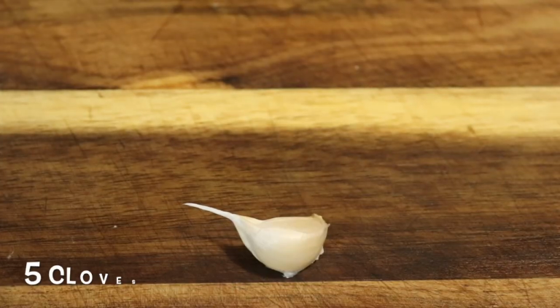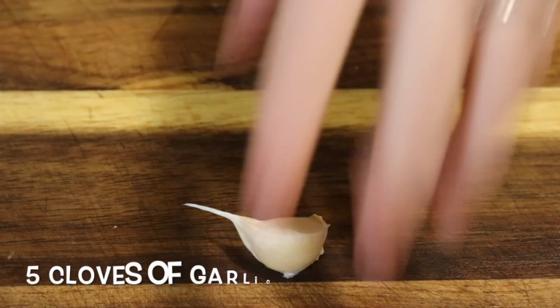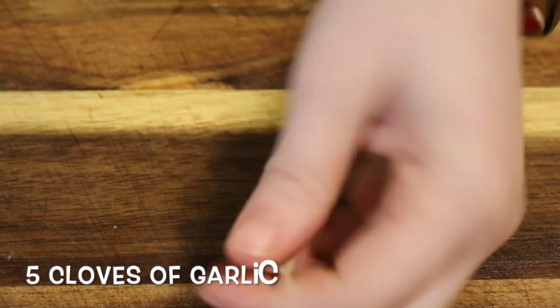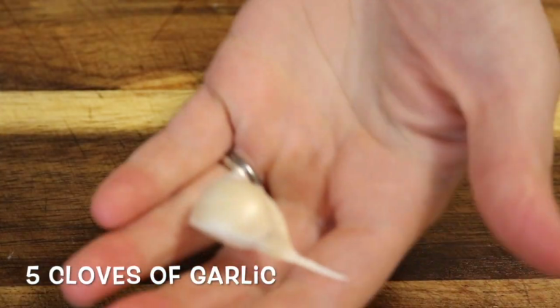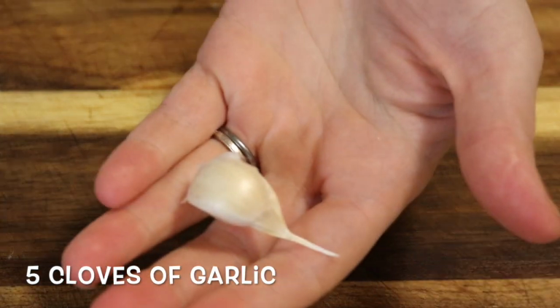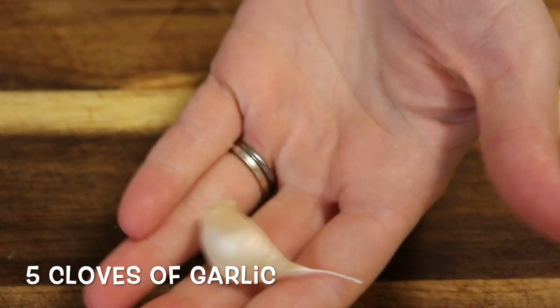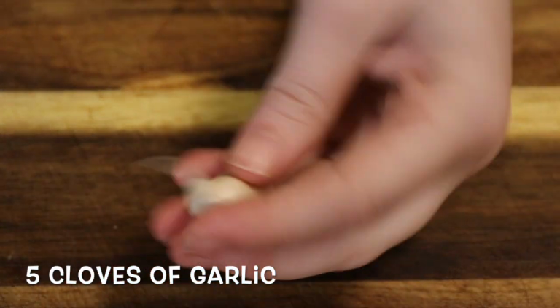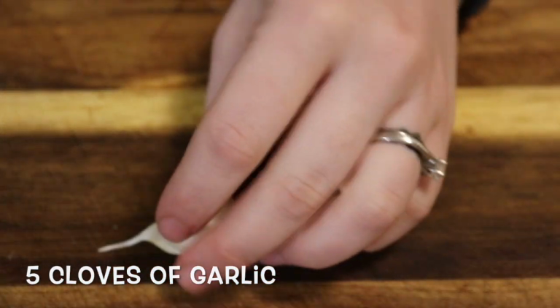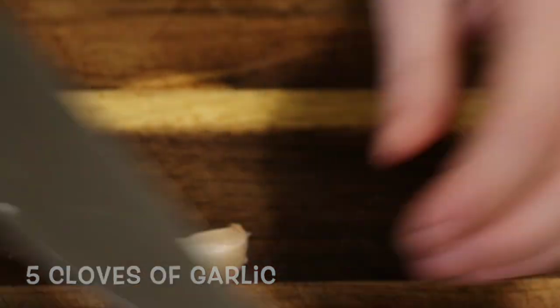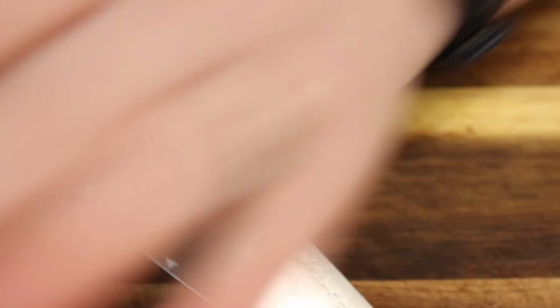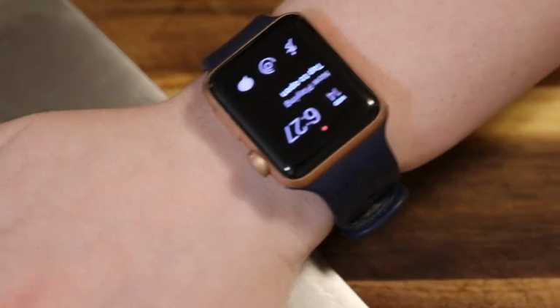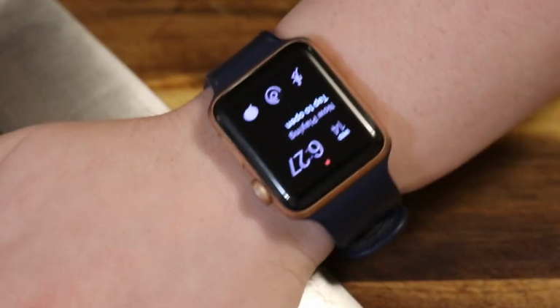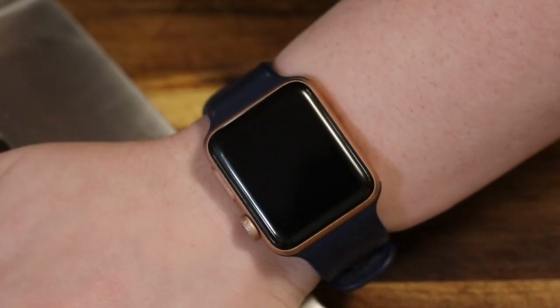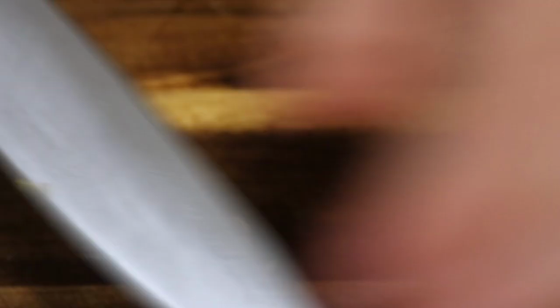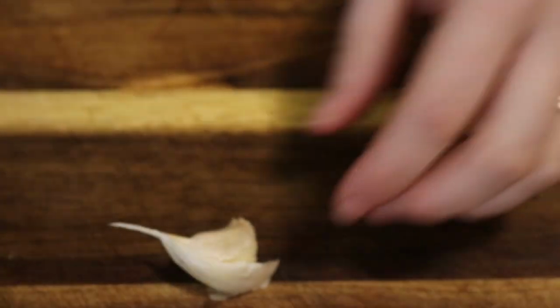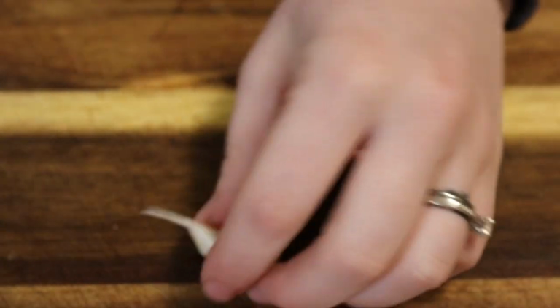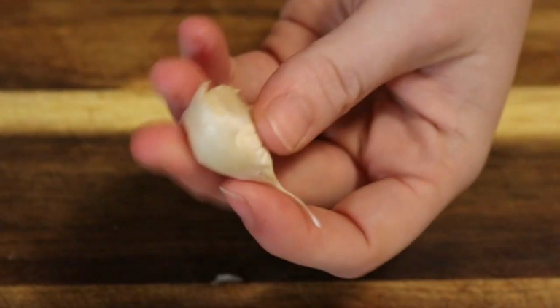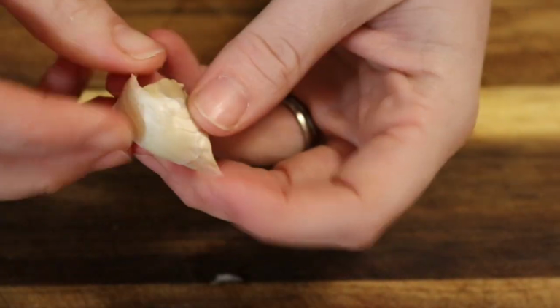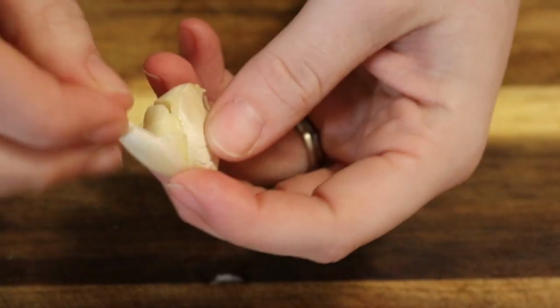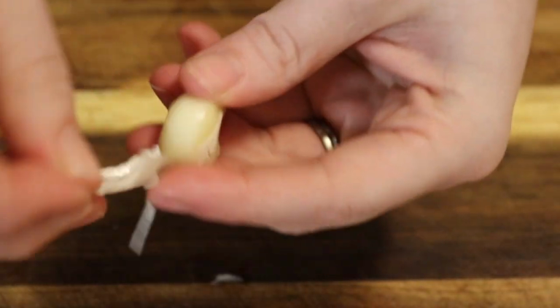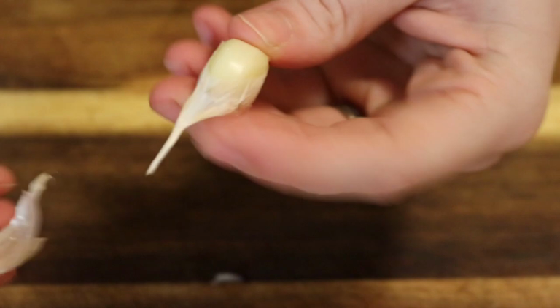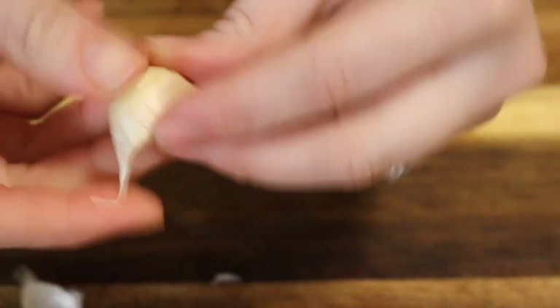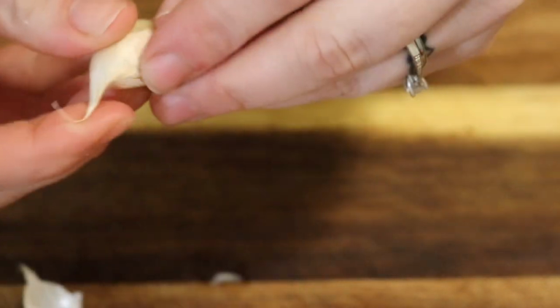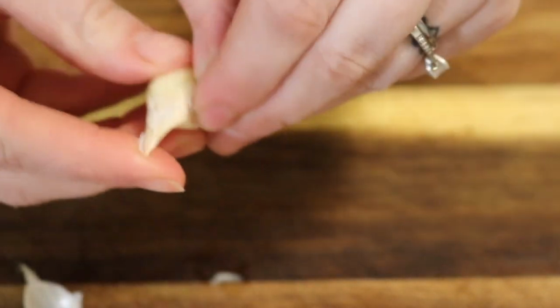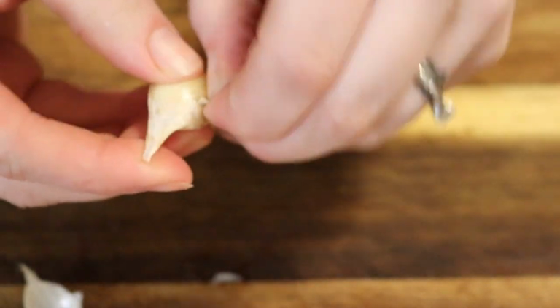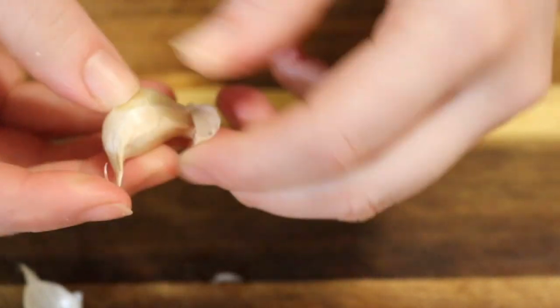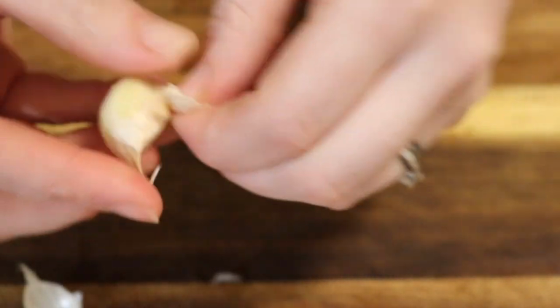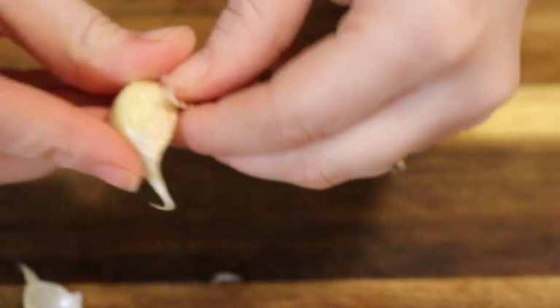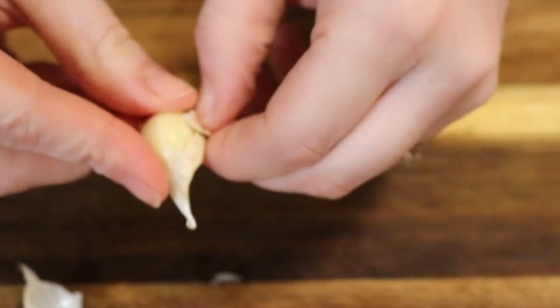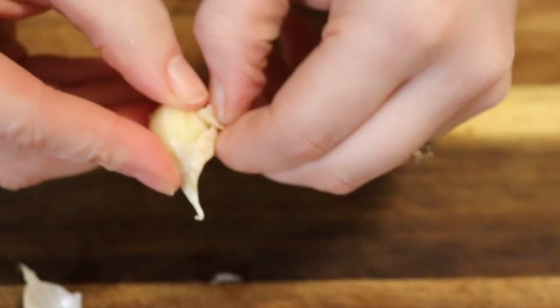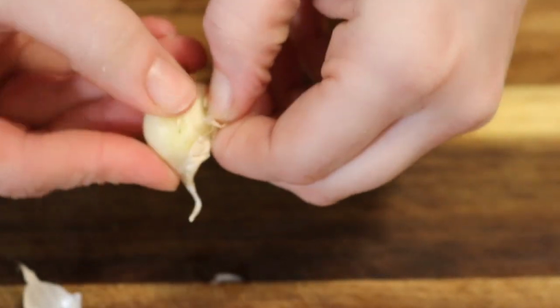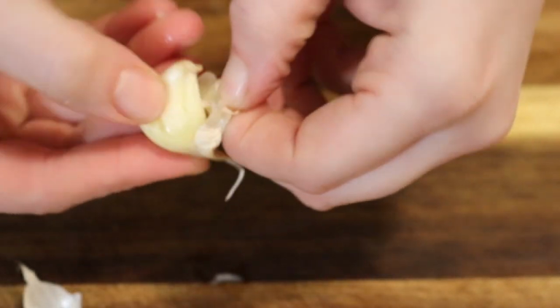Next we're gonna mince some garlic. I find it easier to peel if you lightly crush the cloves with the side of your knife — the skin comes off a lot easier. Then we're just gonna go ahead and mince all the garlic.